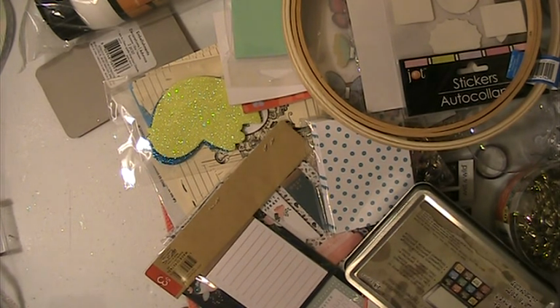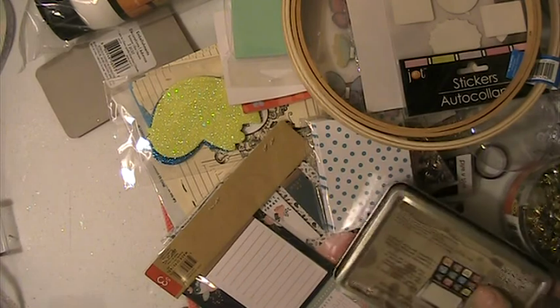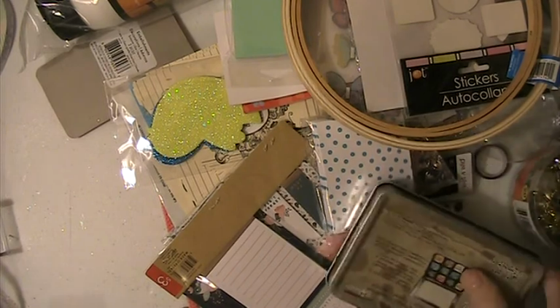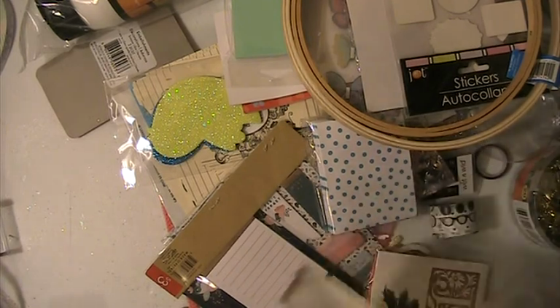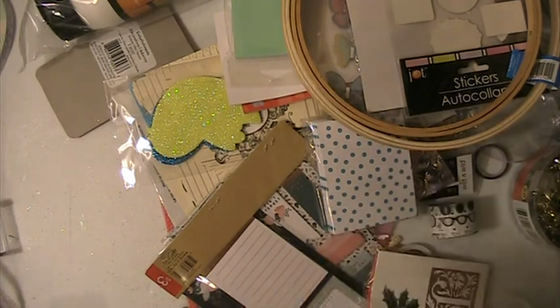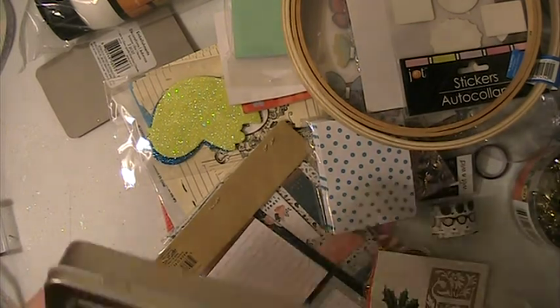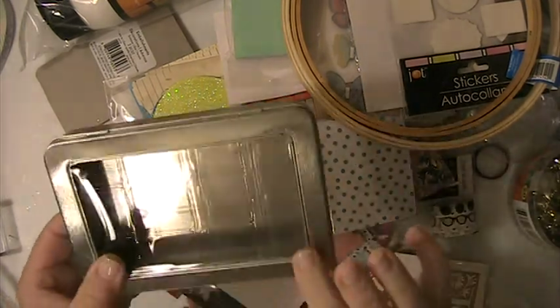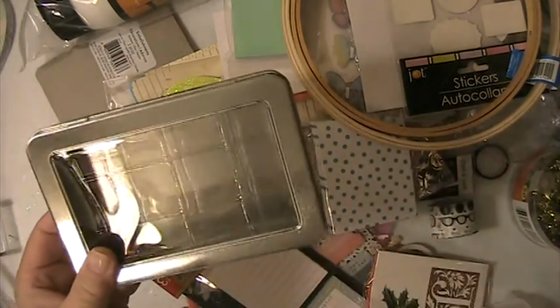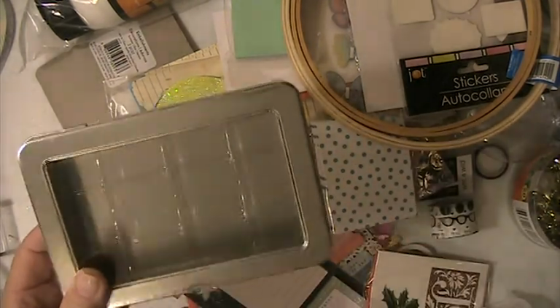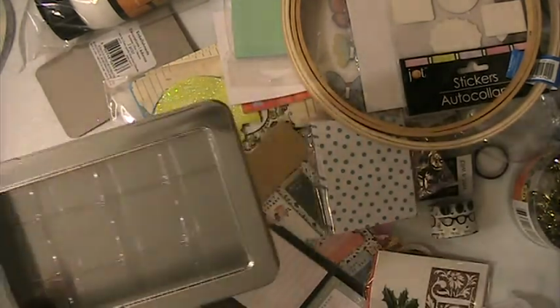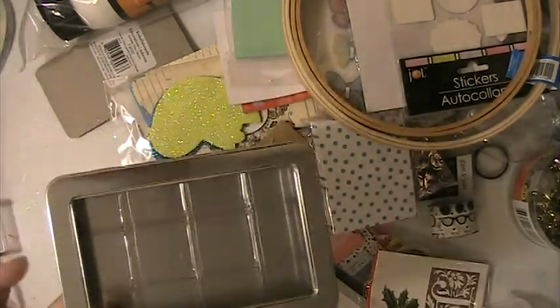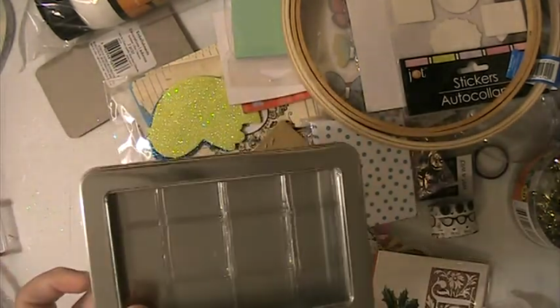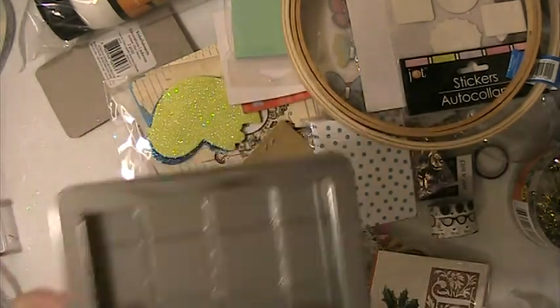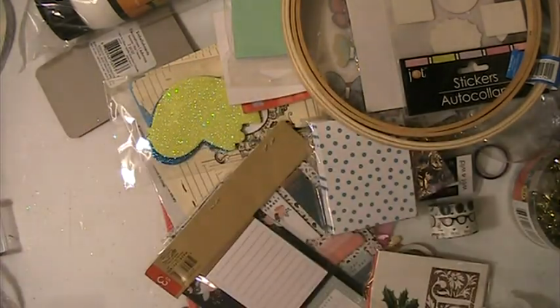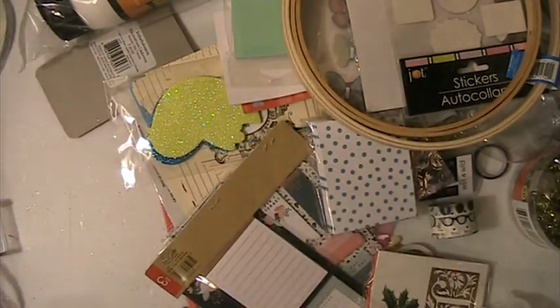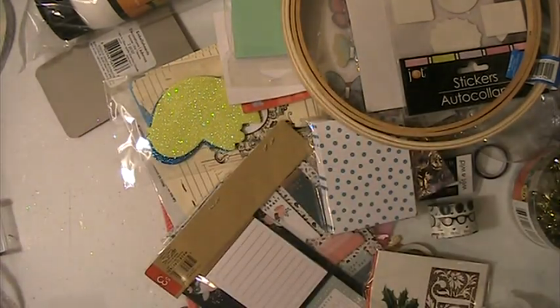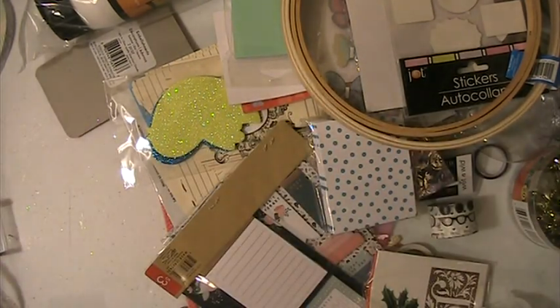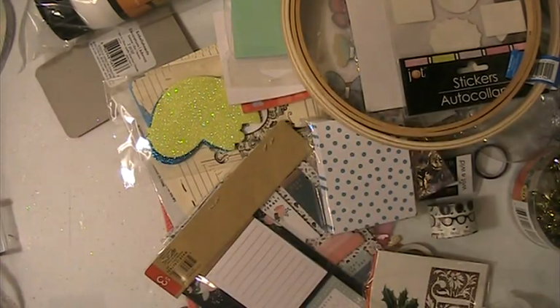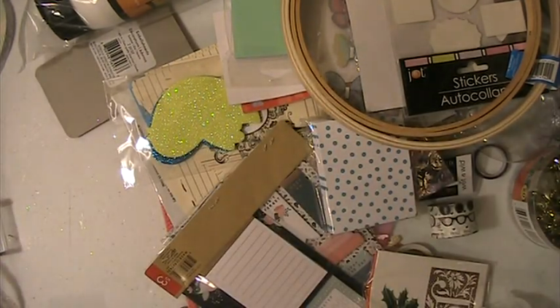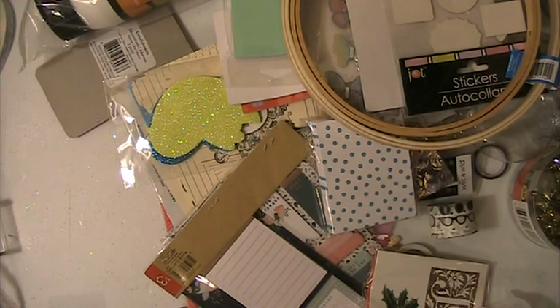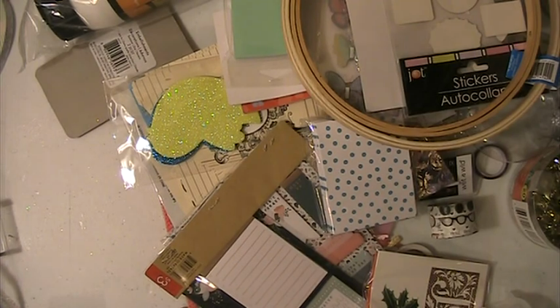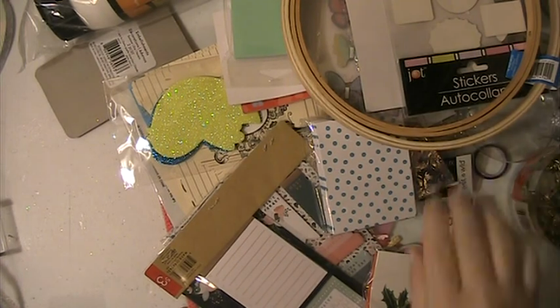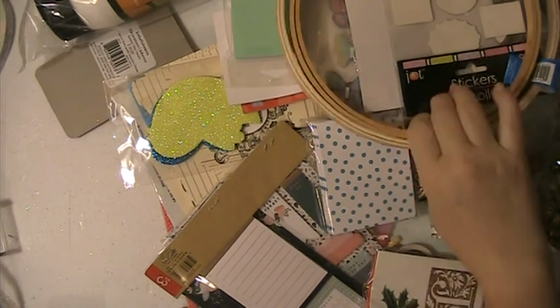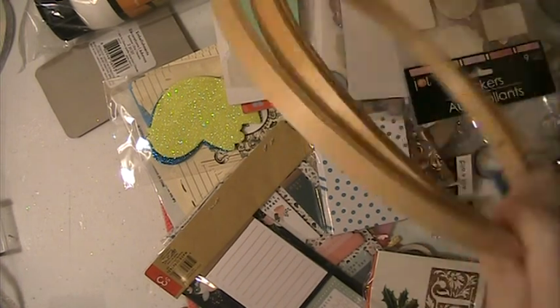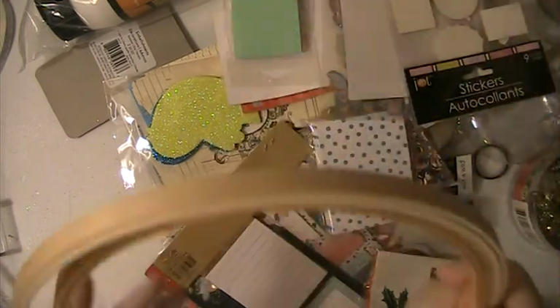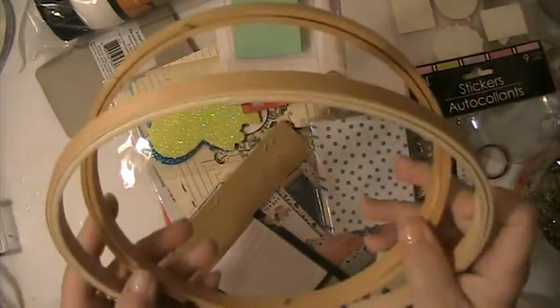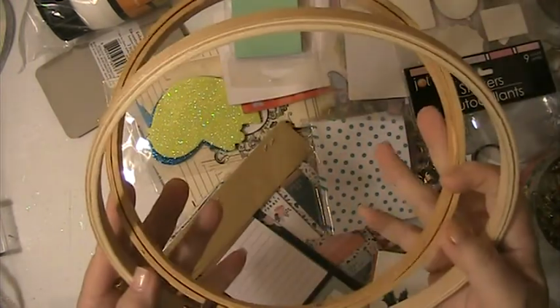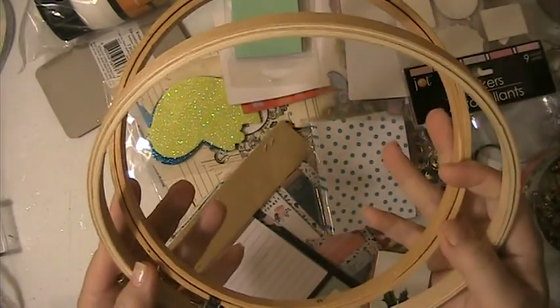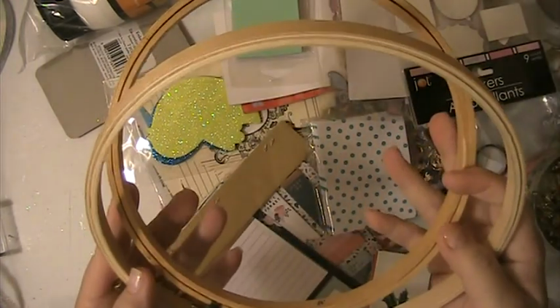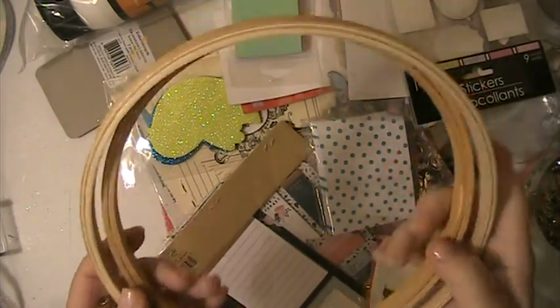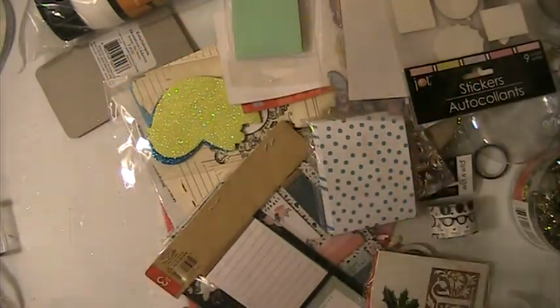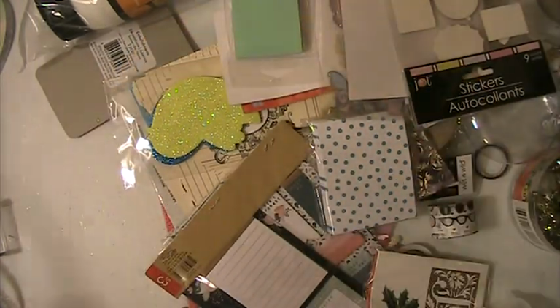You'll also be getting this Tim Holtz Stress Ink container. There's two embroidery hoops.